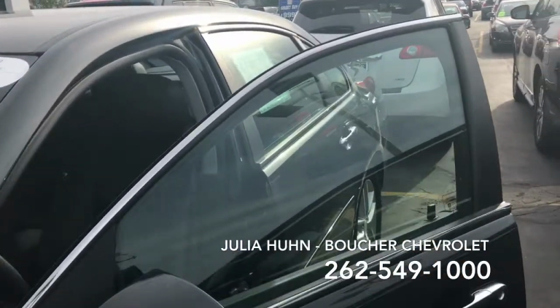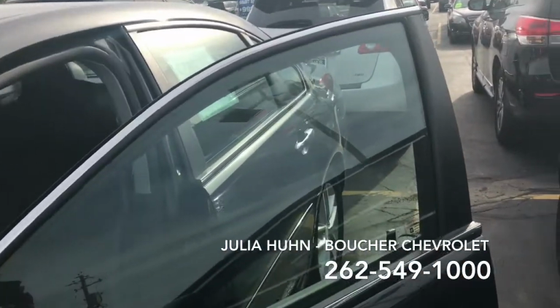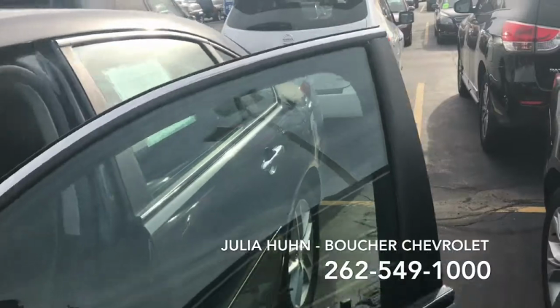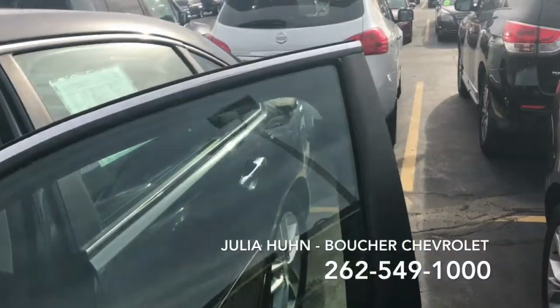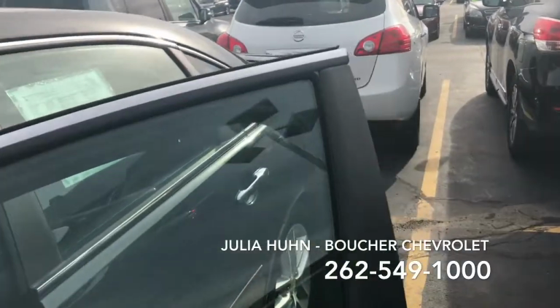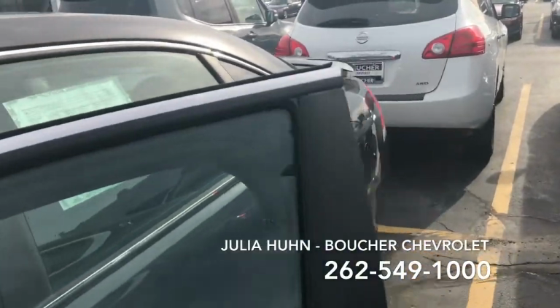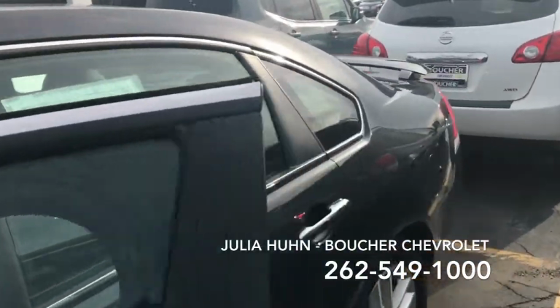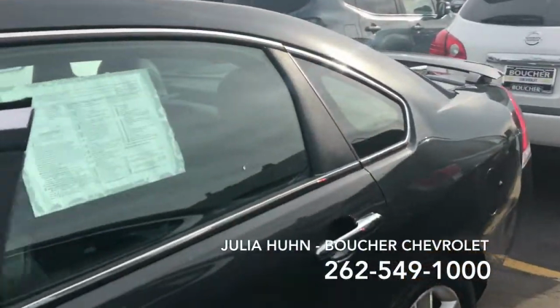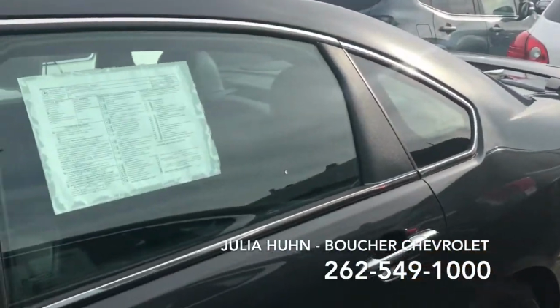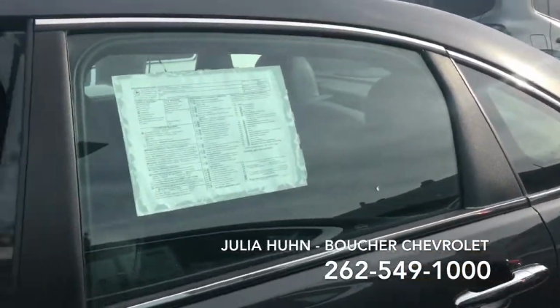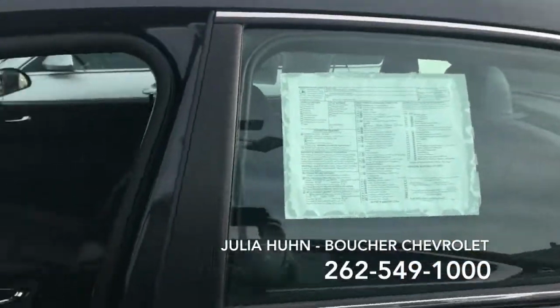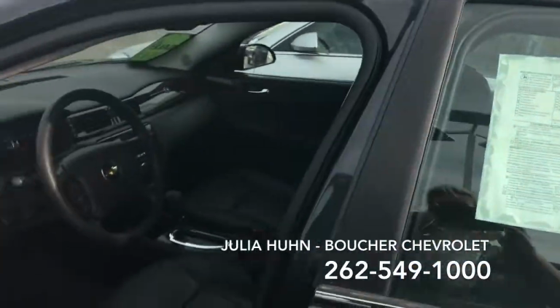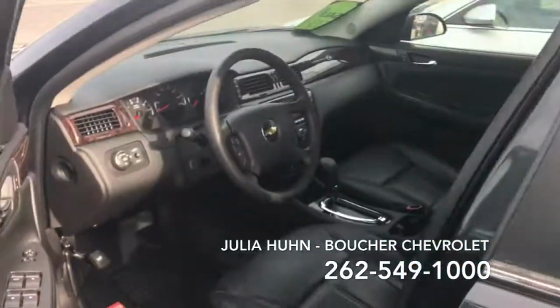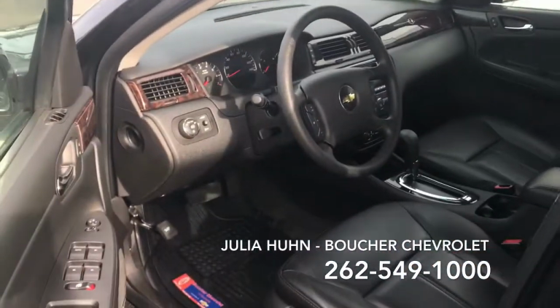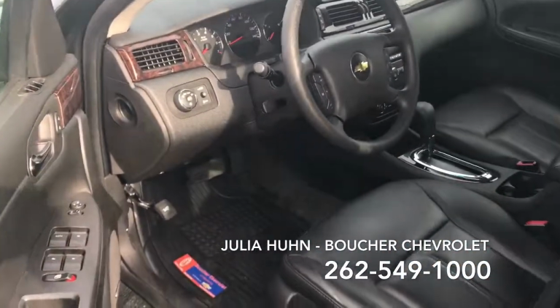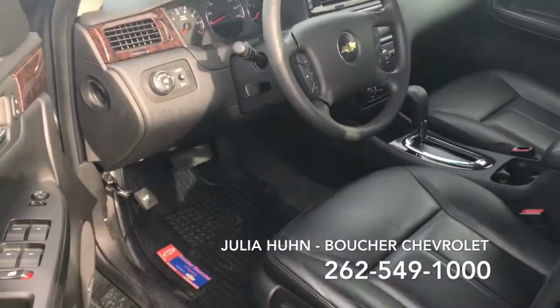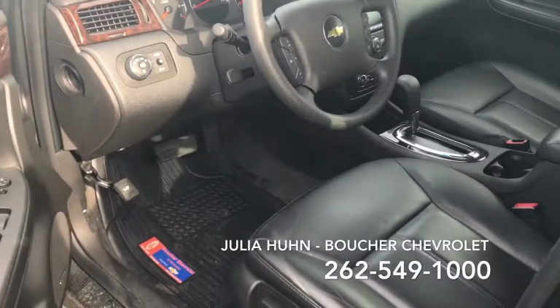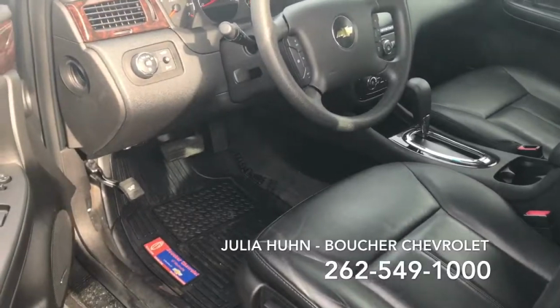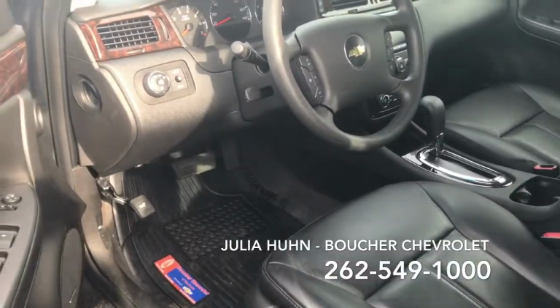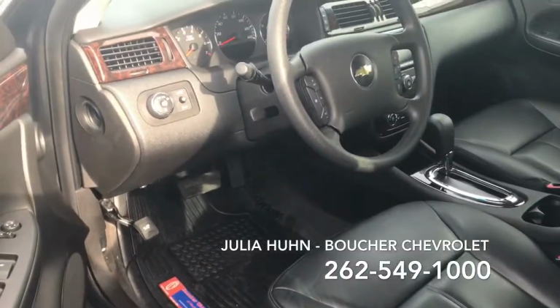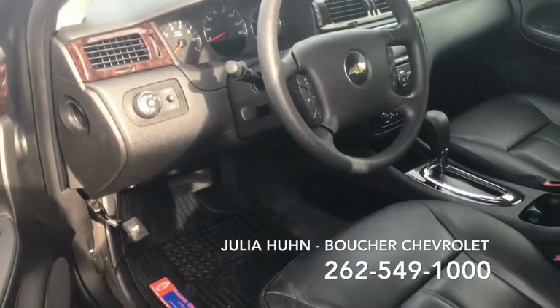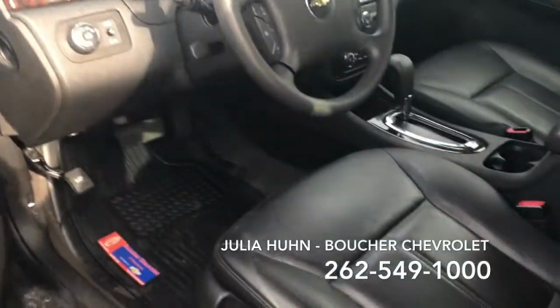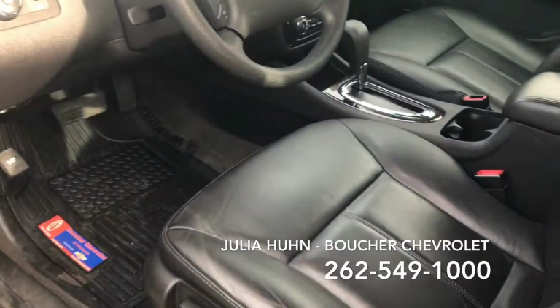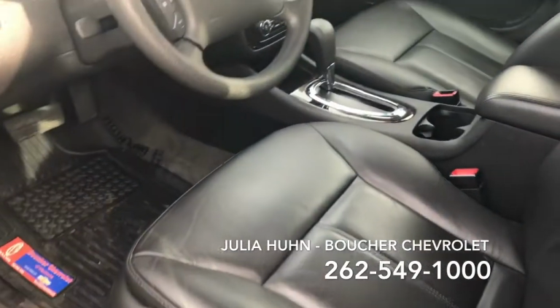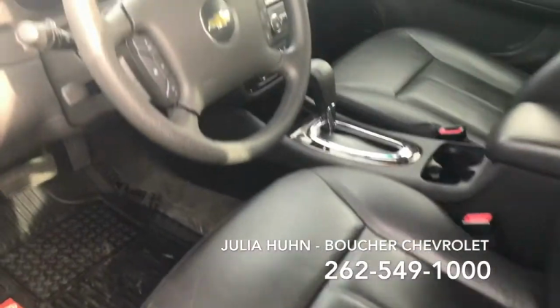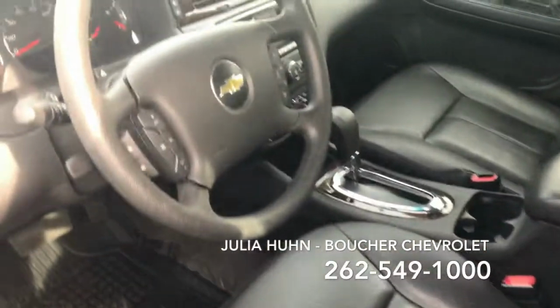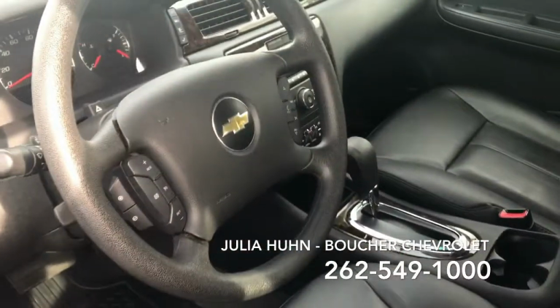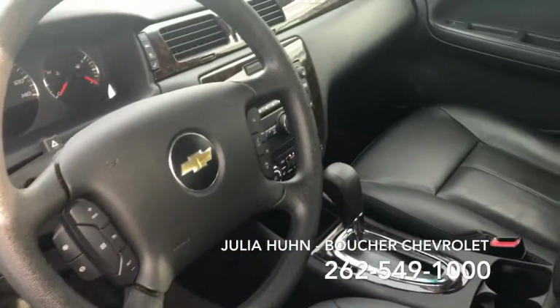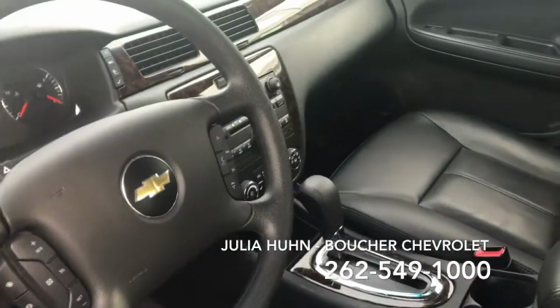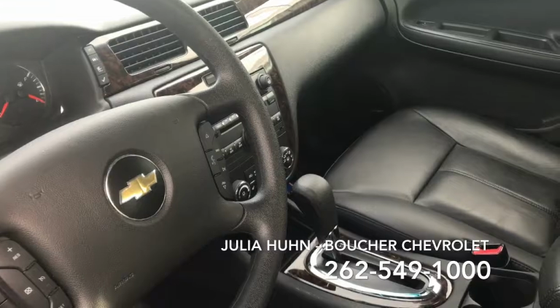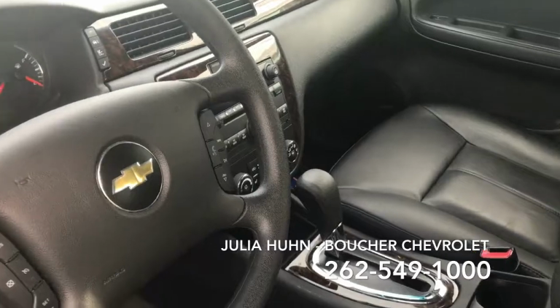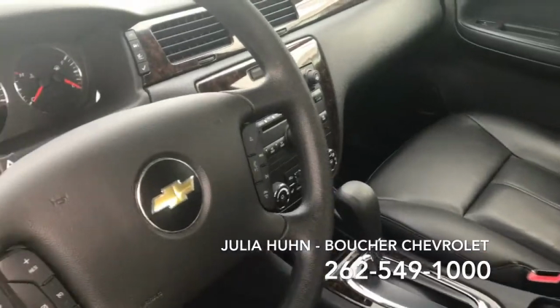This is a one-owner vehicle. It also is a GM certified pre-owned vehicle, which gives you an awesome warranty. Beautiful leather interior with heated seats and remote start.